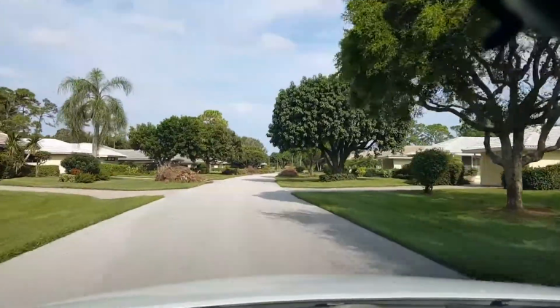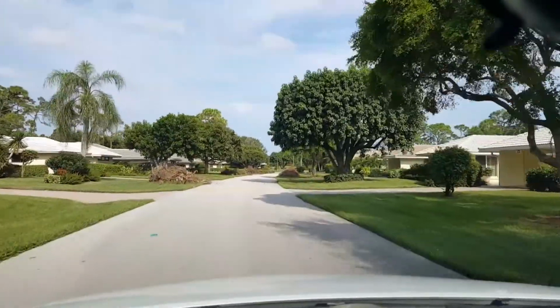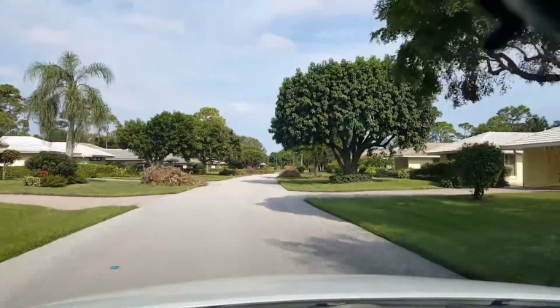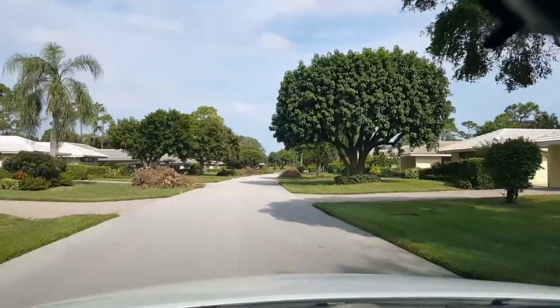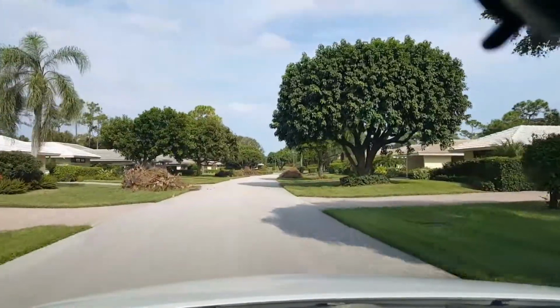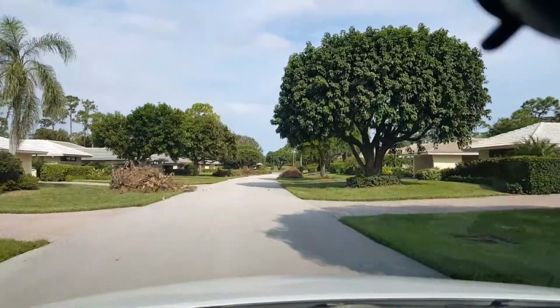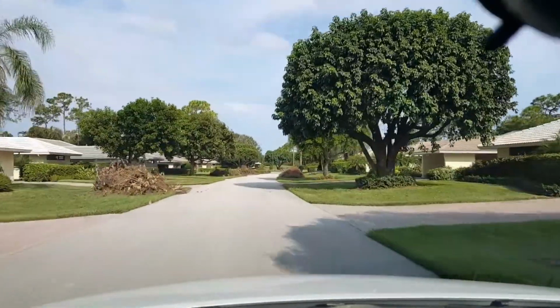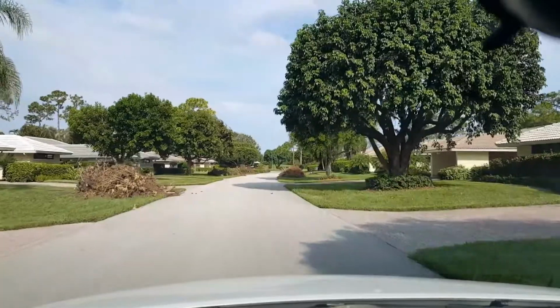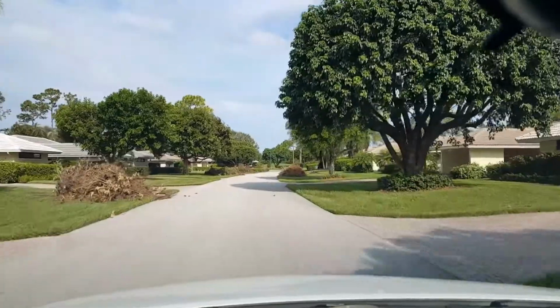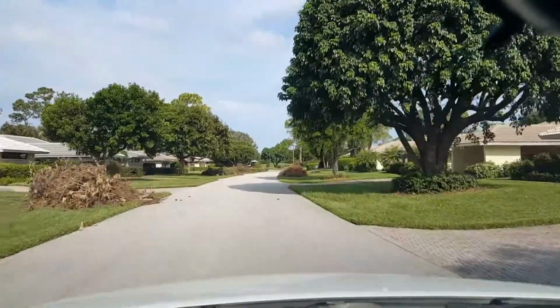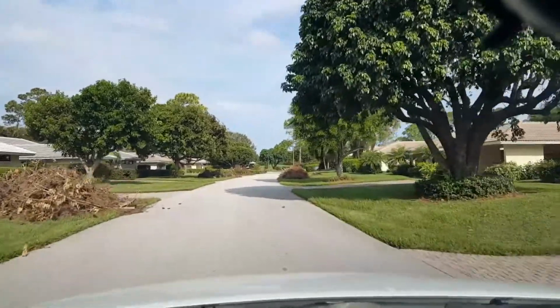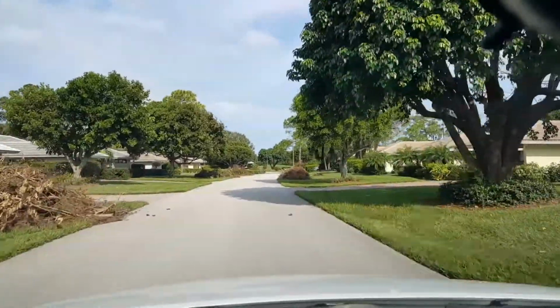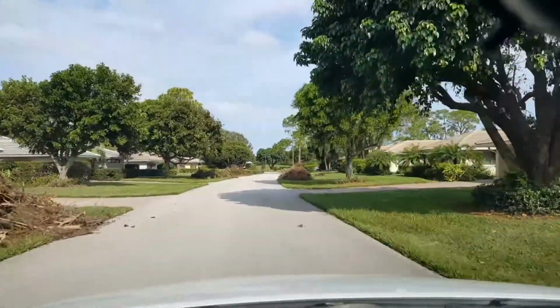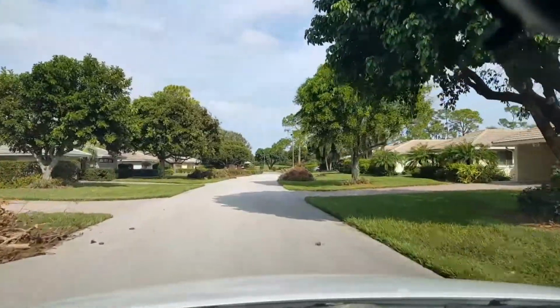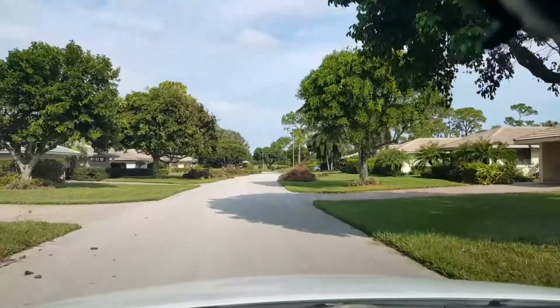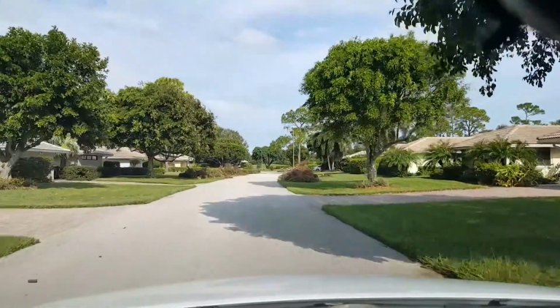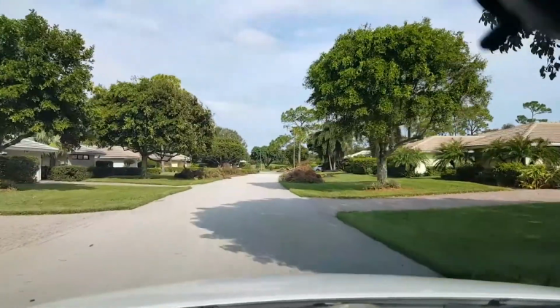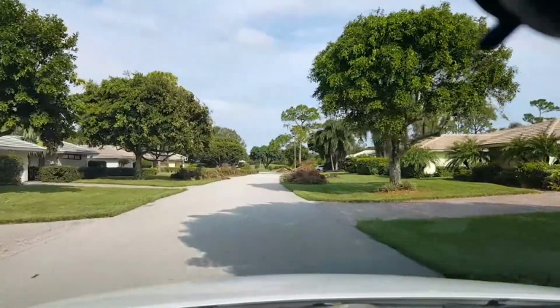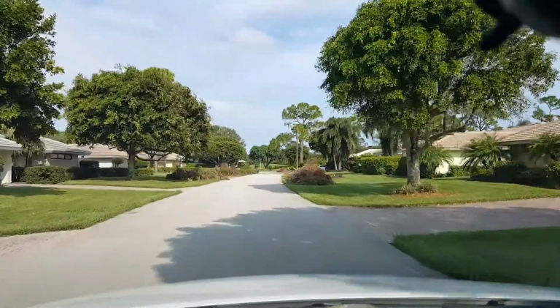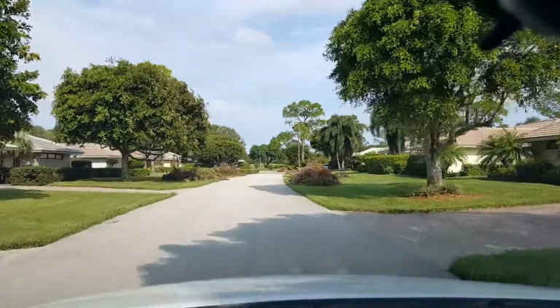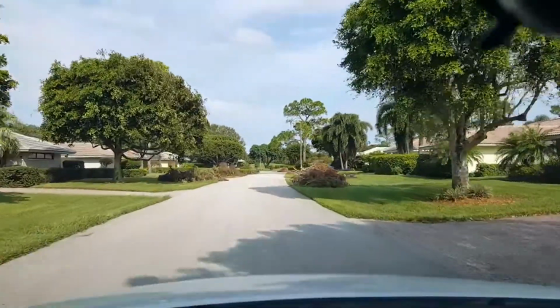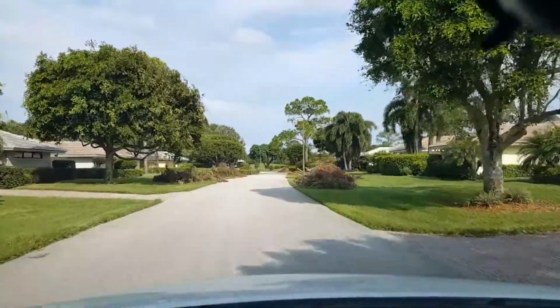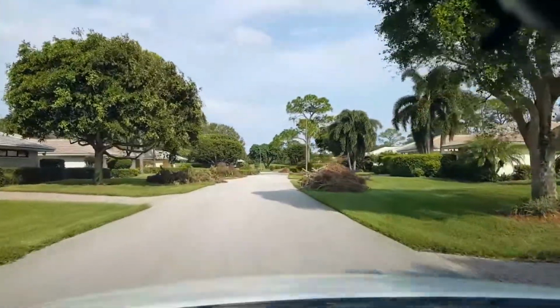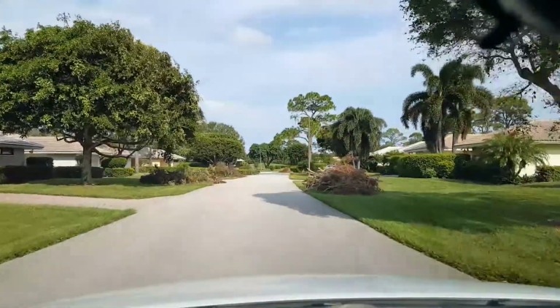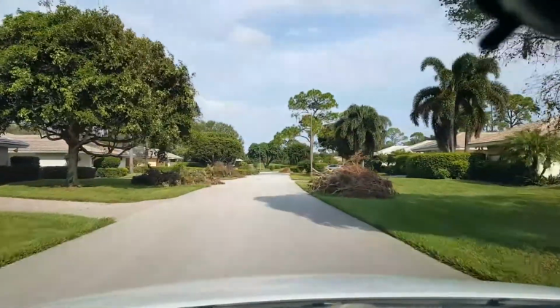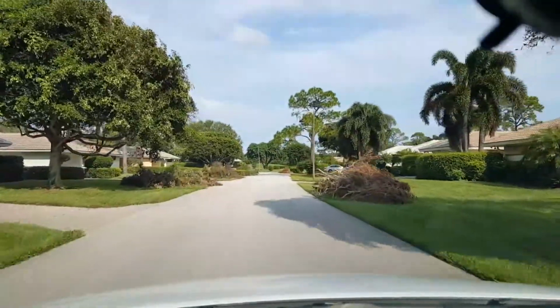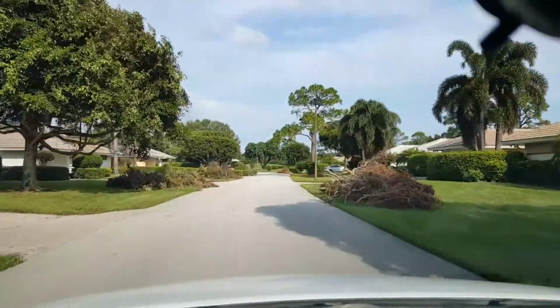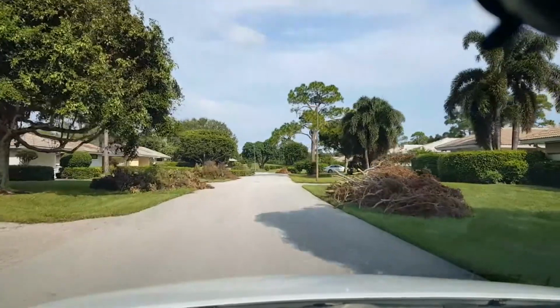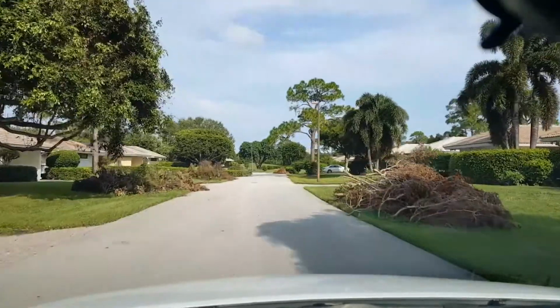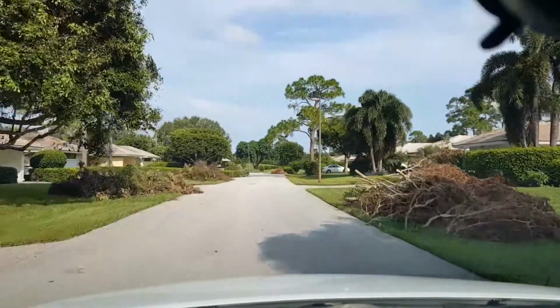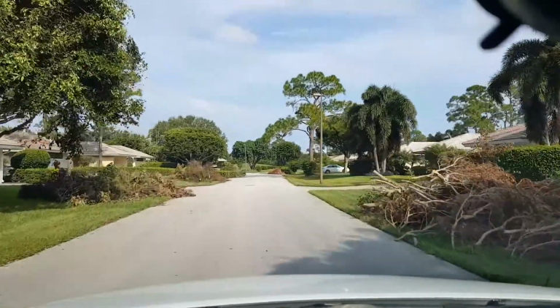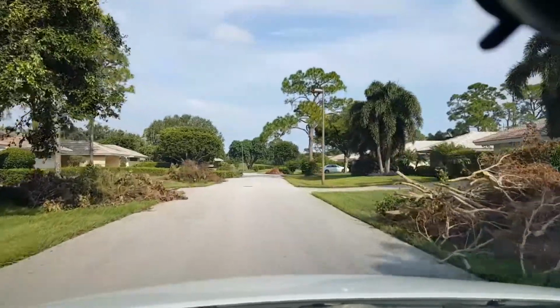Sathena said they're supposed to start coming by and picking all this up, hopefully today, but I haven't seen a truck yet.